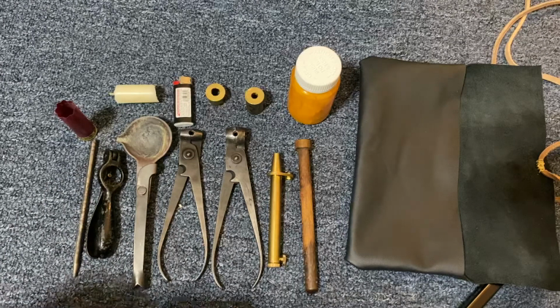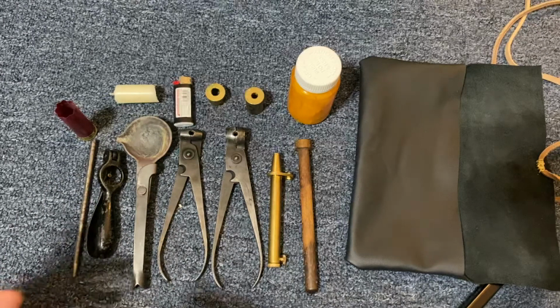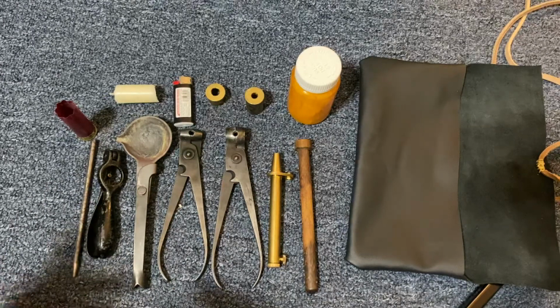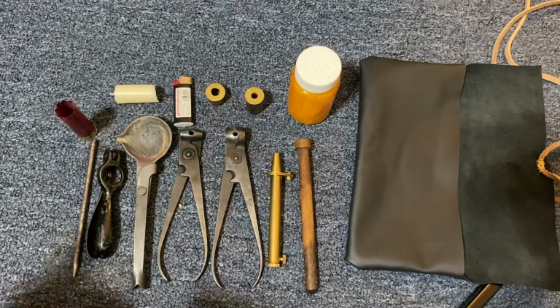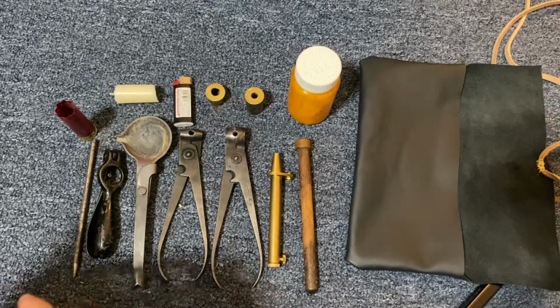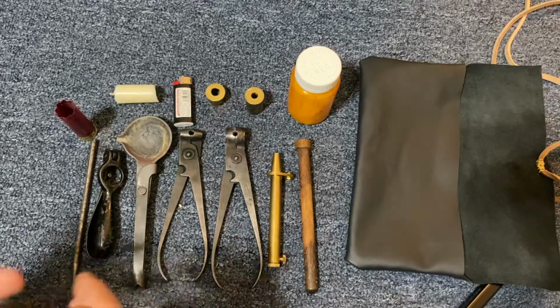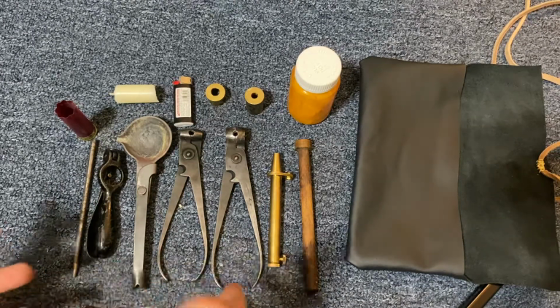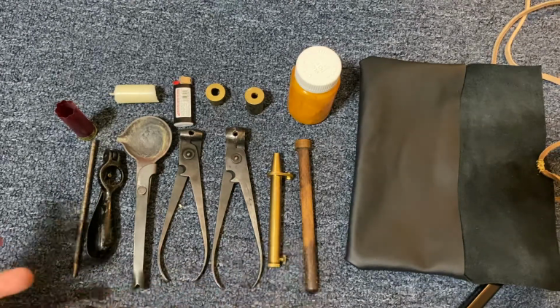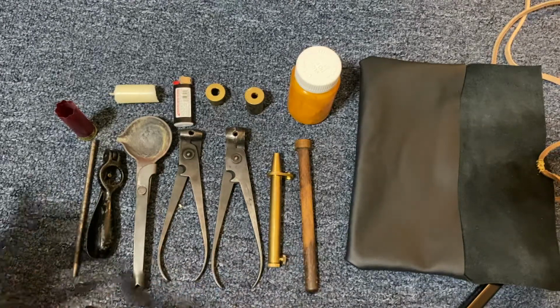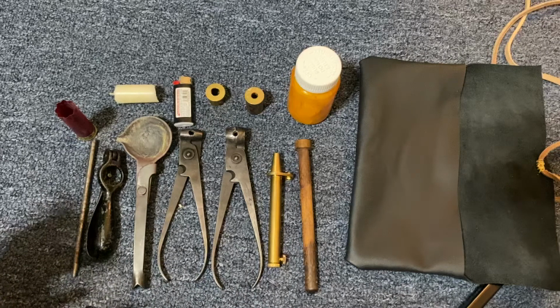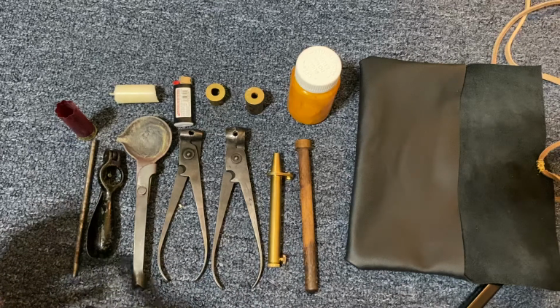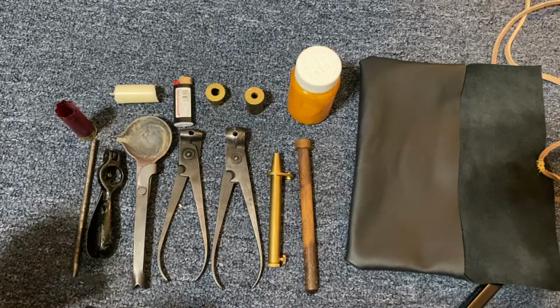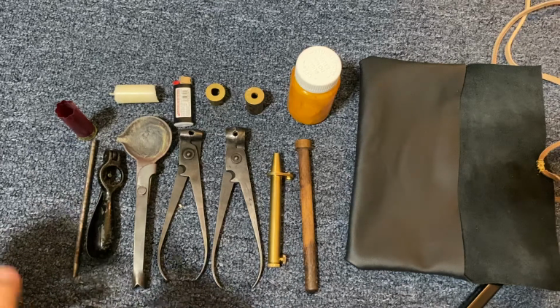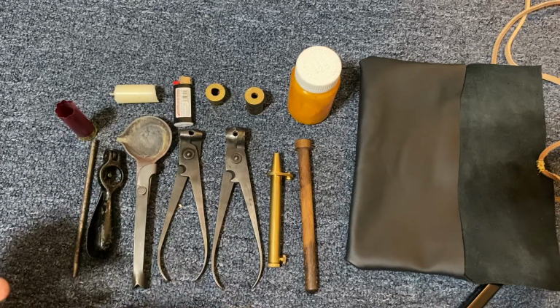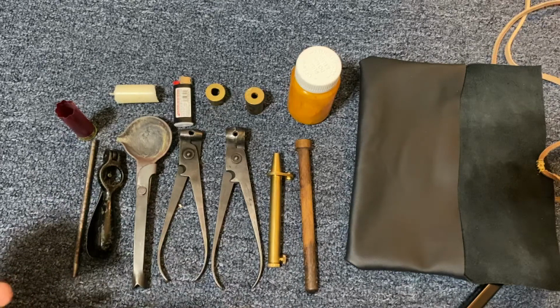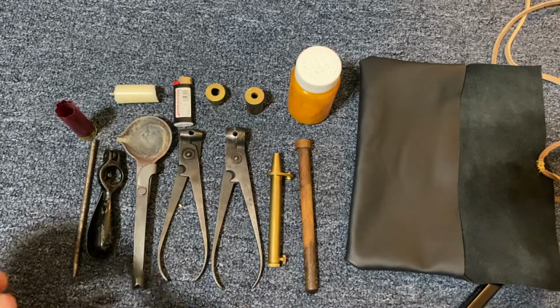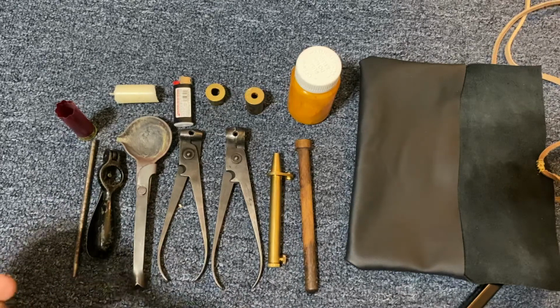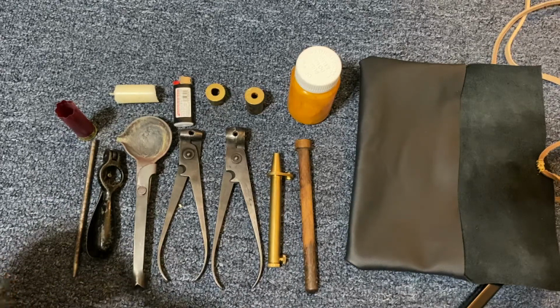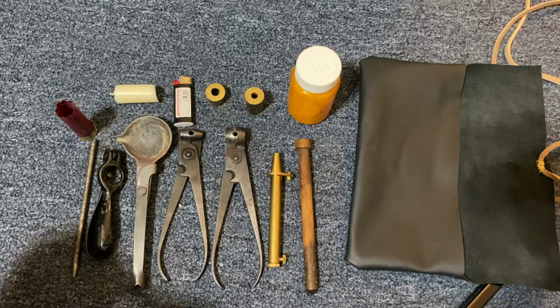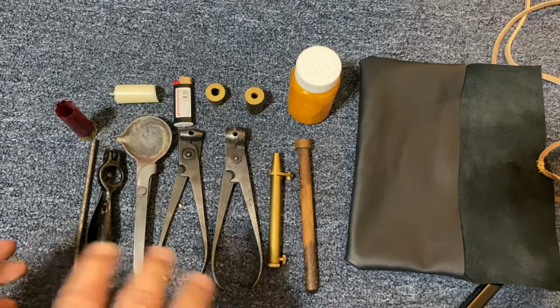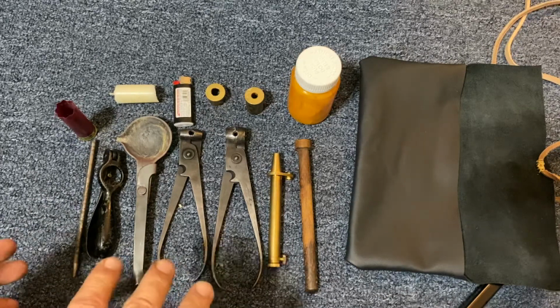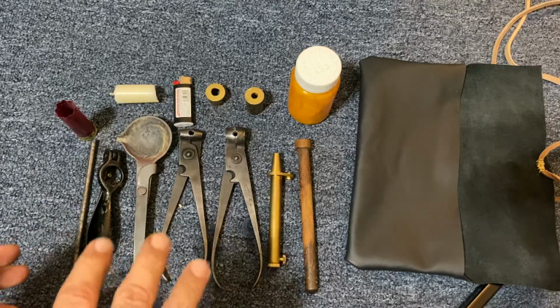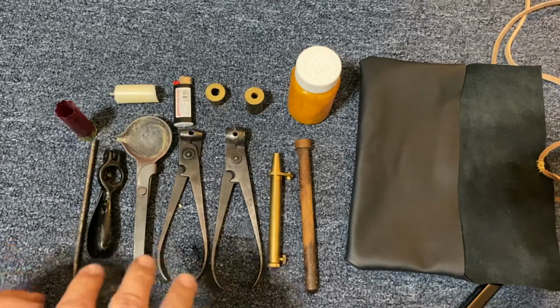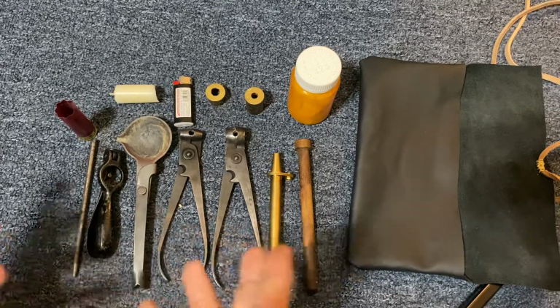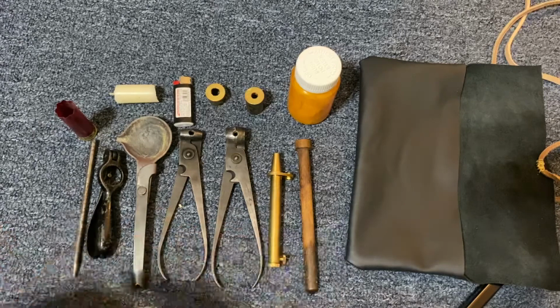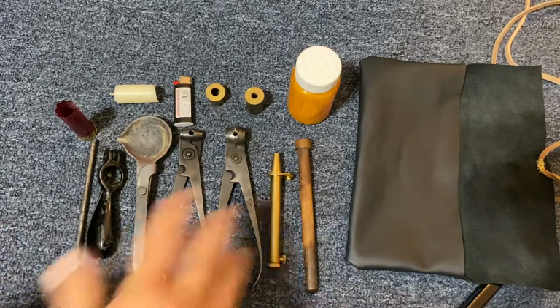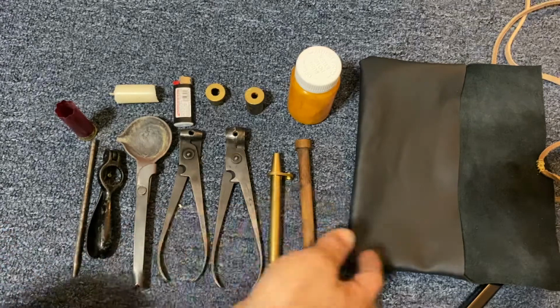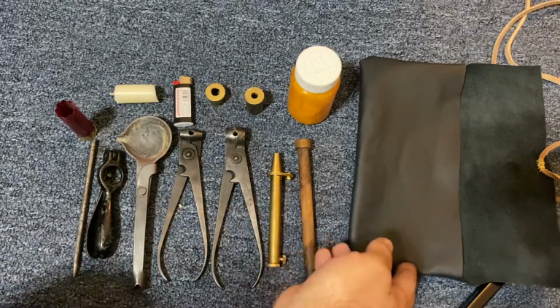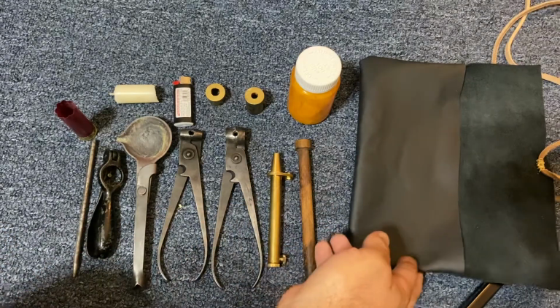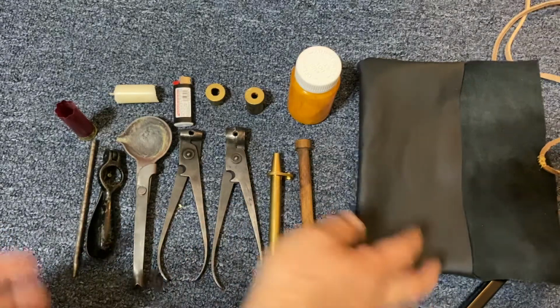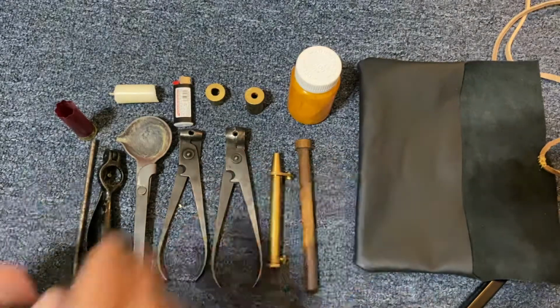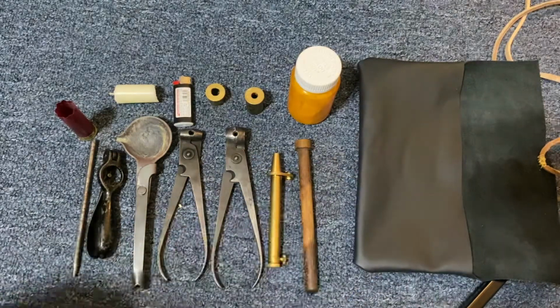Clearly, for my reloading process, this isn't everything. The new primers aren't here. The black powder or my shot won't fit in this little bag, so I'll keep them separate.